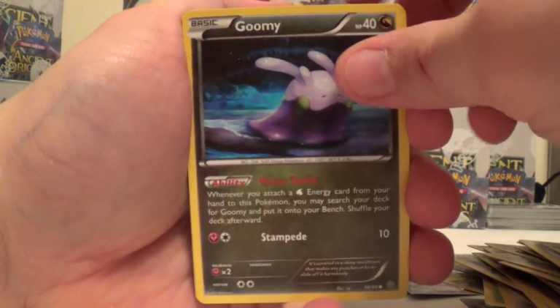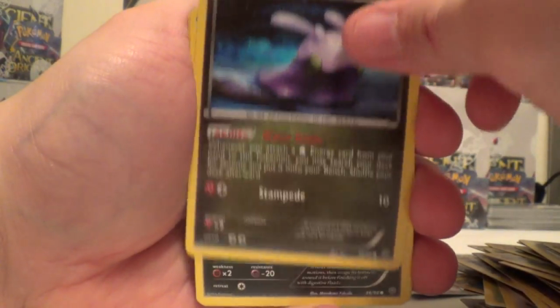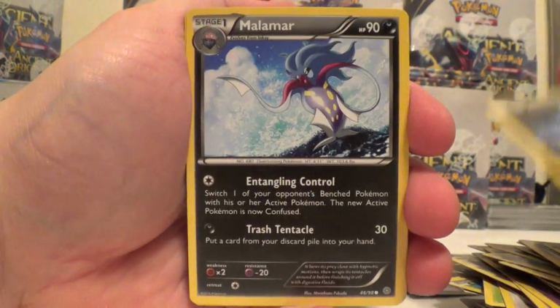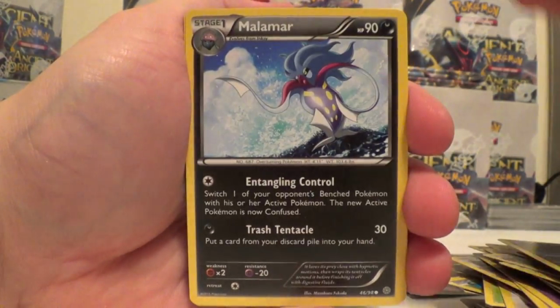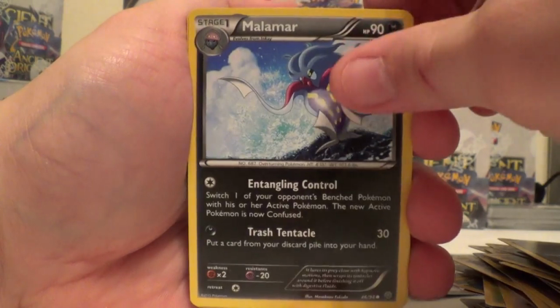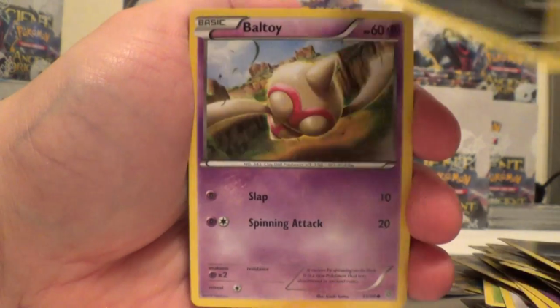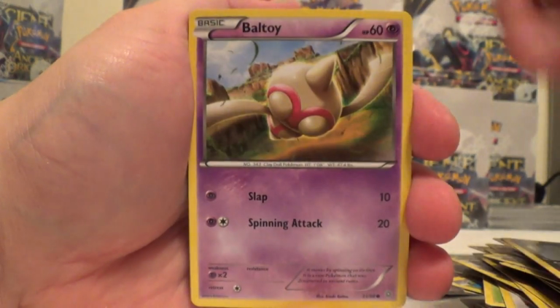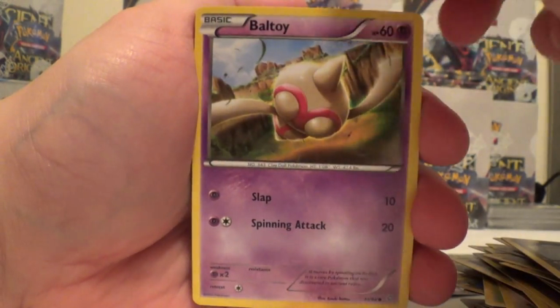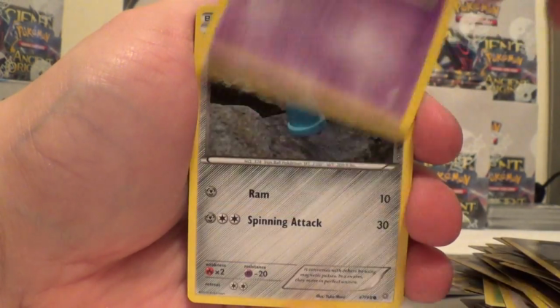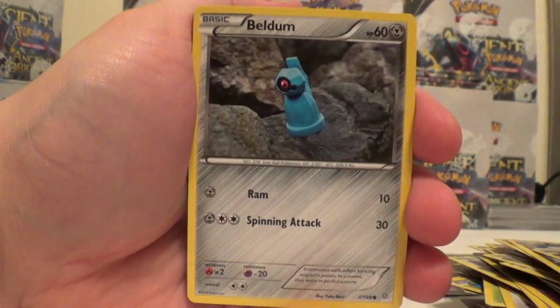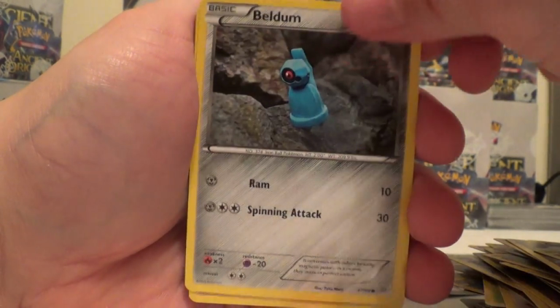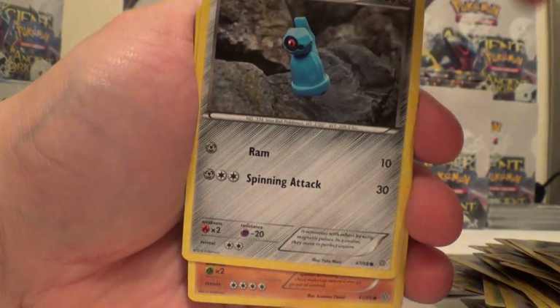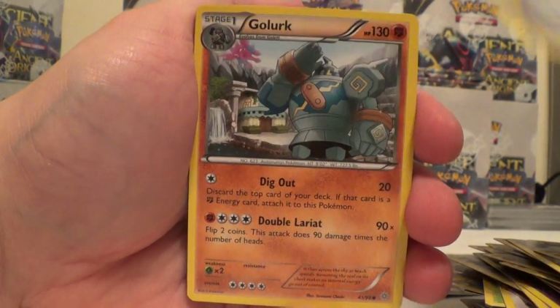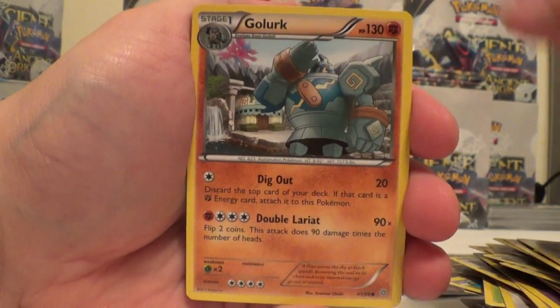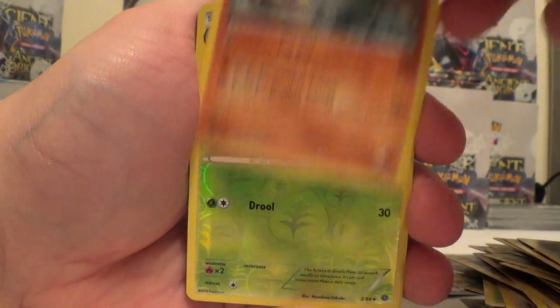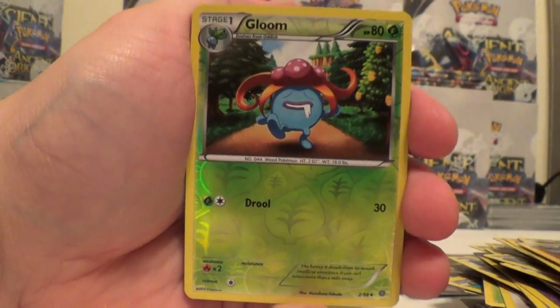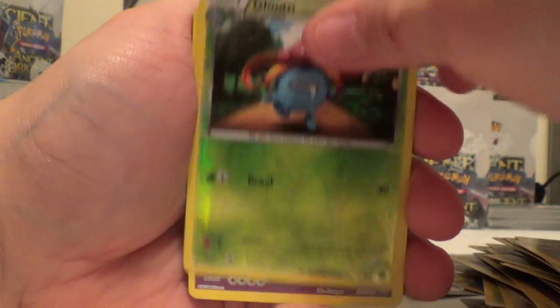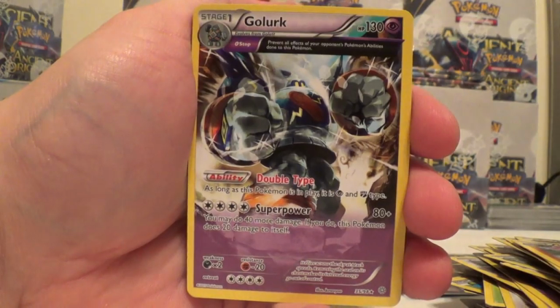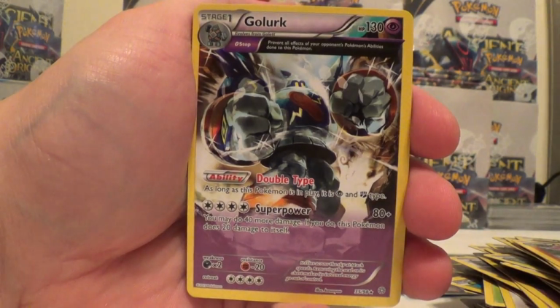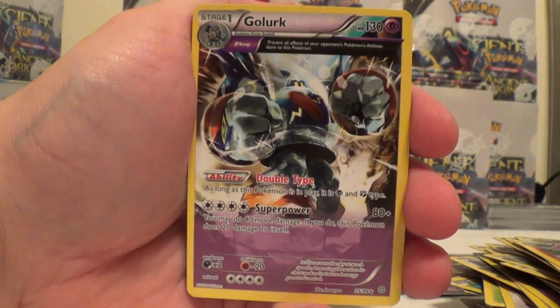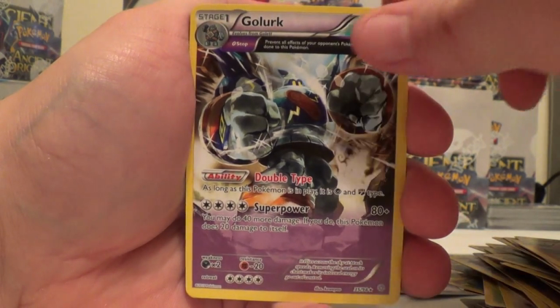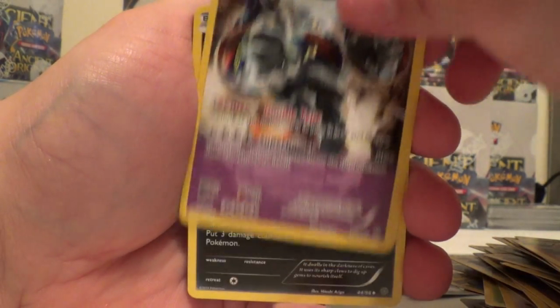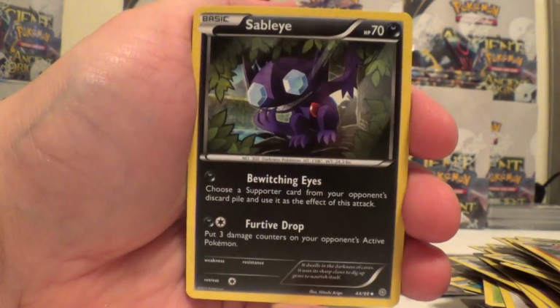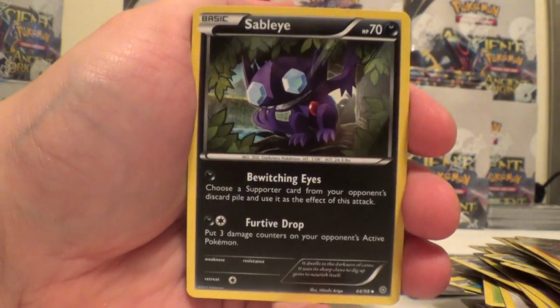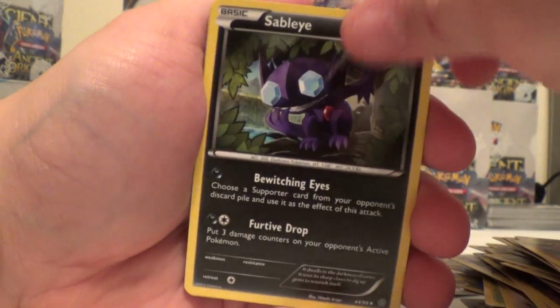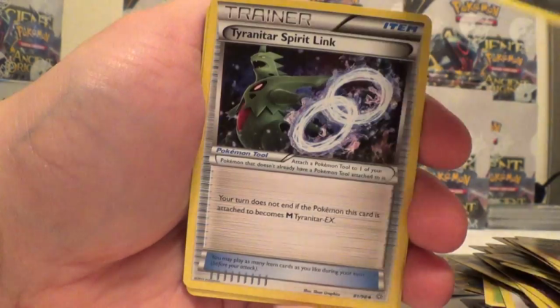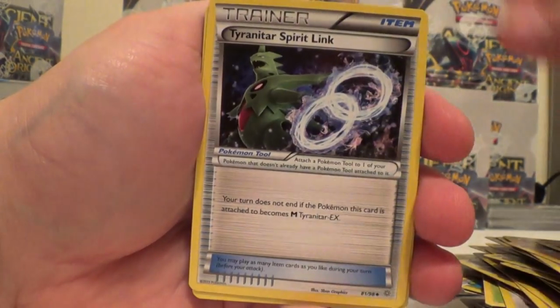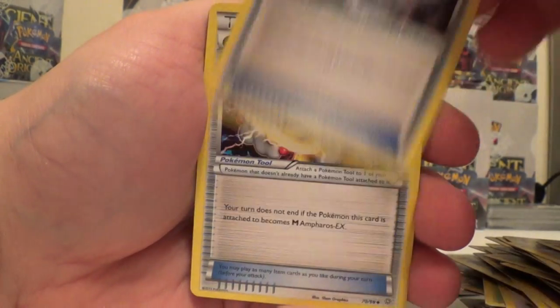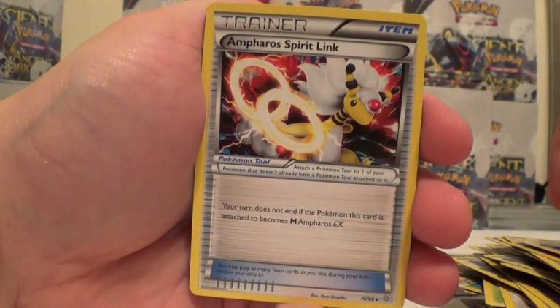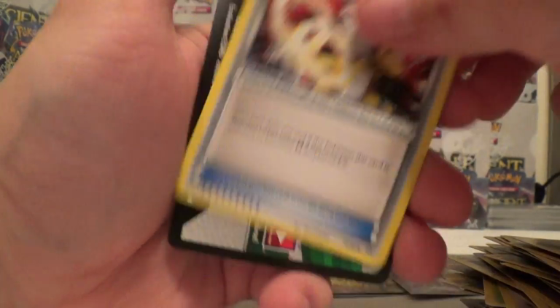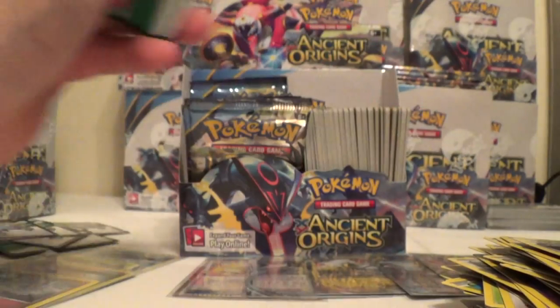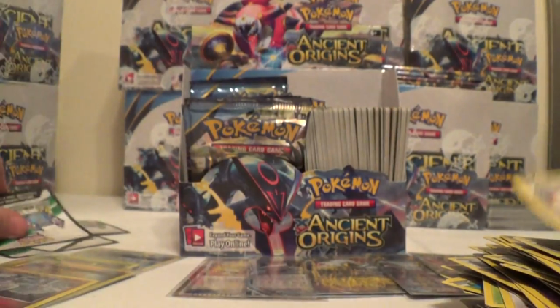Gumi, Malamar, Baltoy, Beldum, Golurk, Reverse Gloom, and then Golurk Rare. Sableye, Tyranitar Spirit Link, and Froslass Spirit Link.